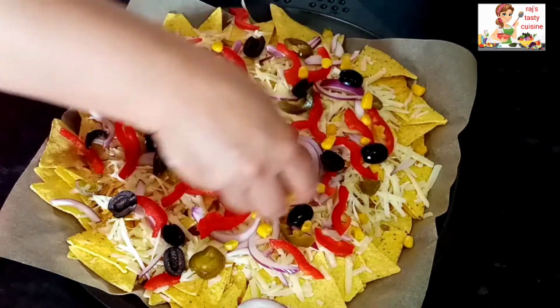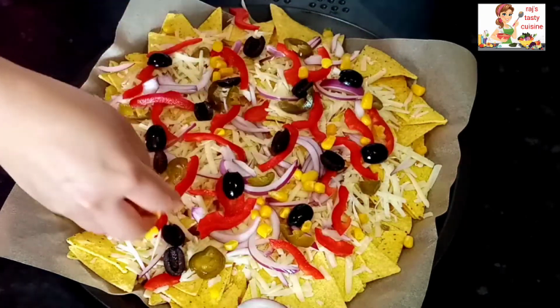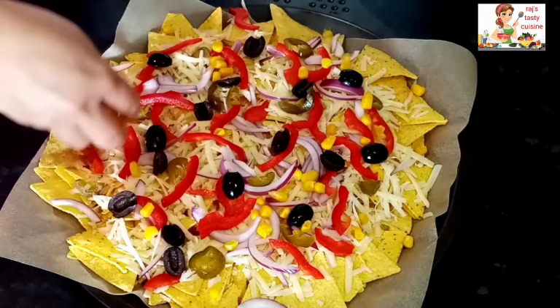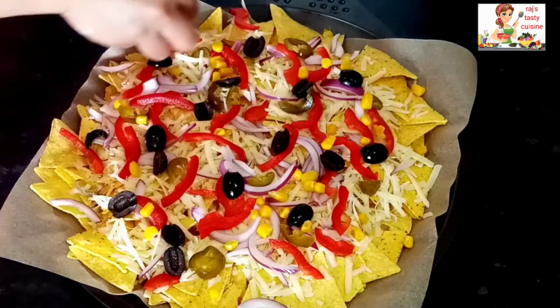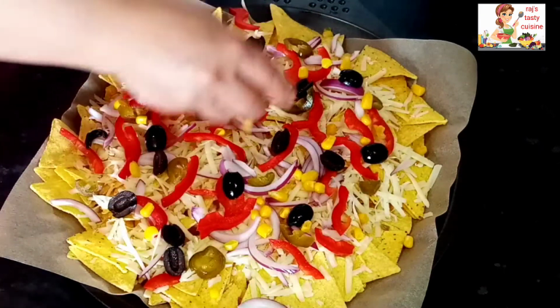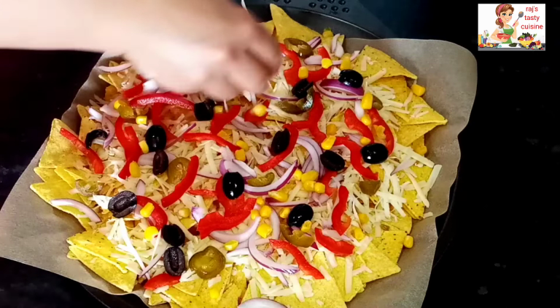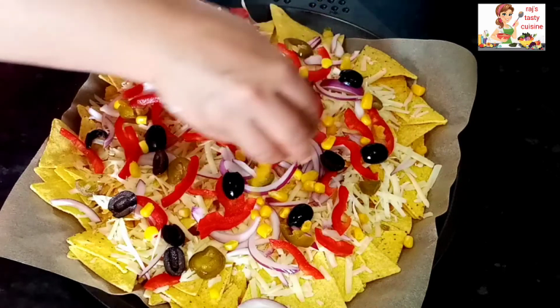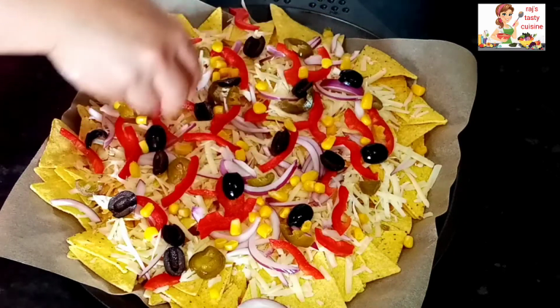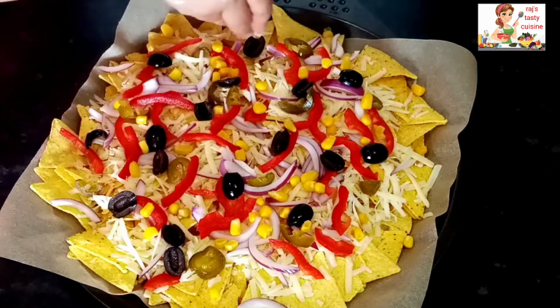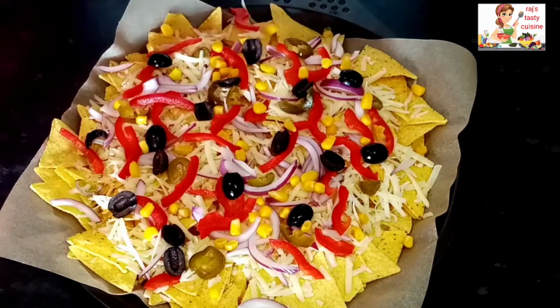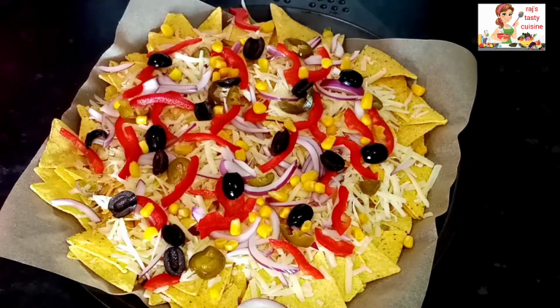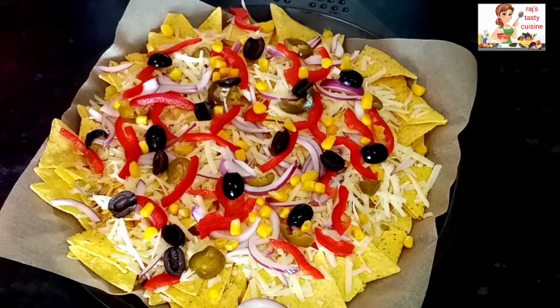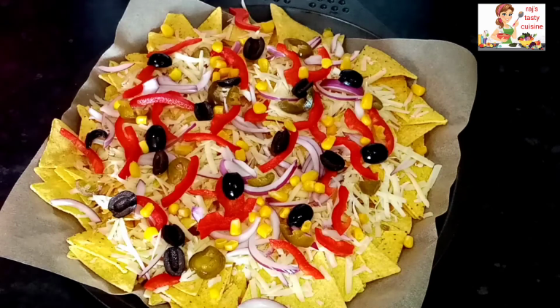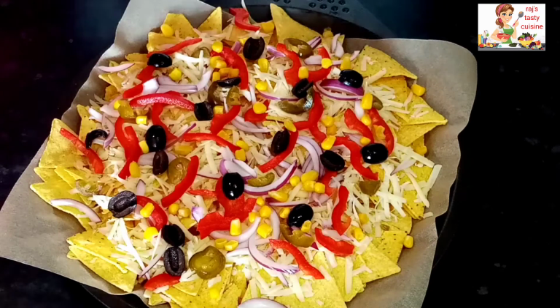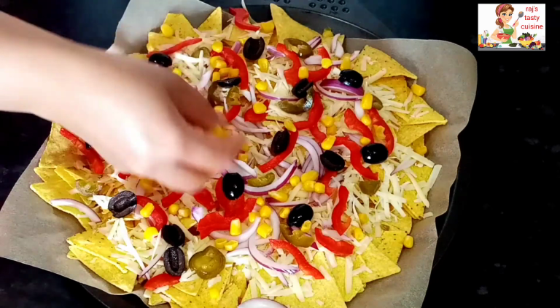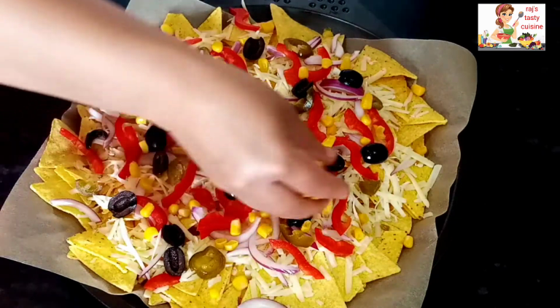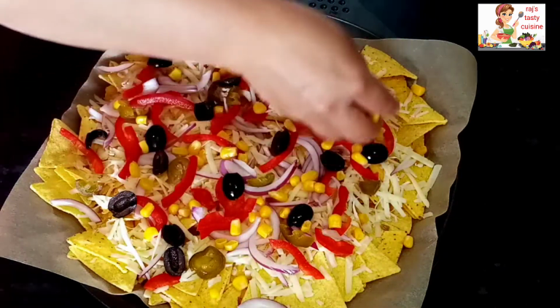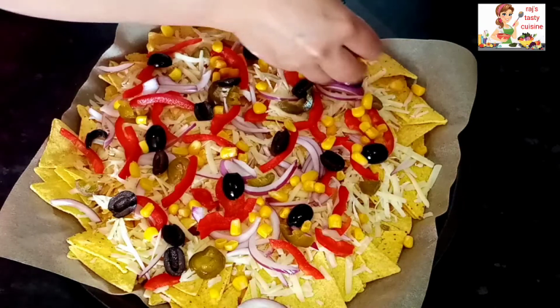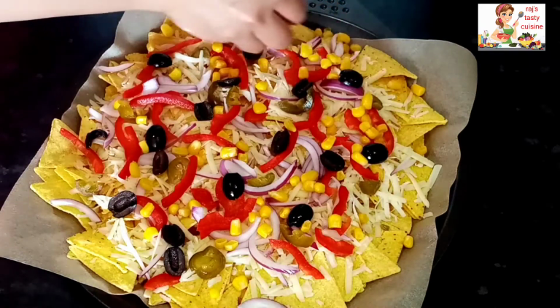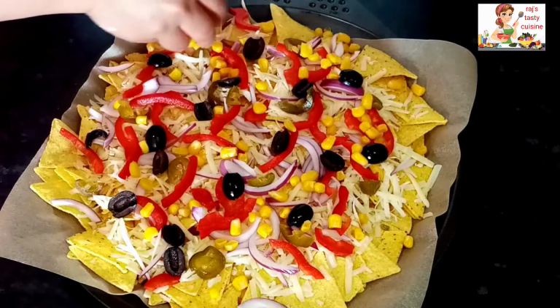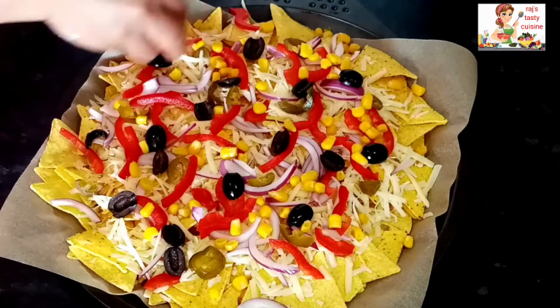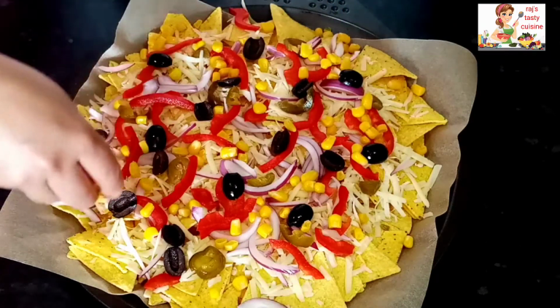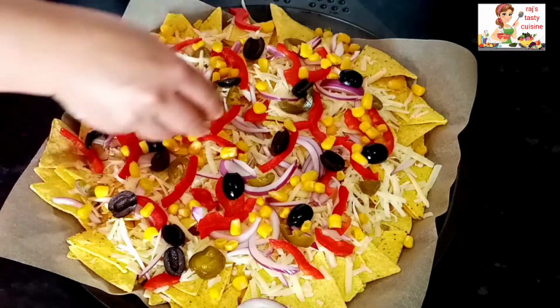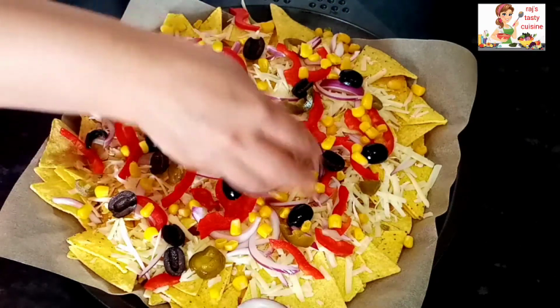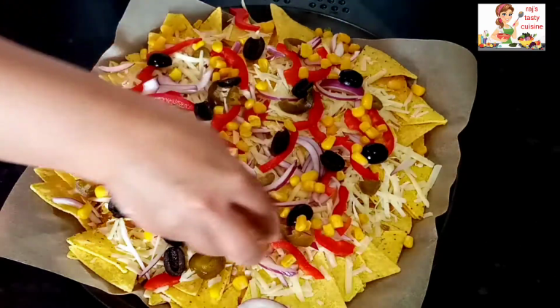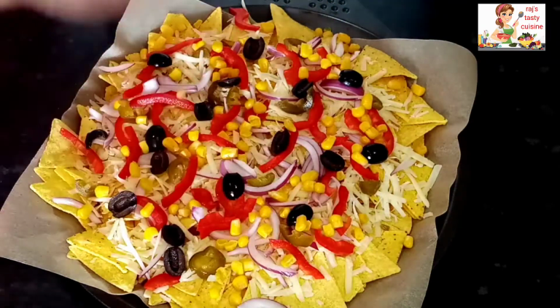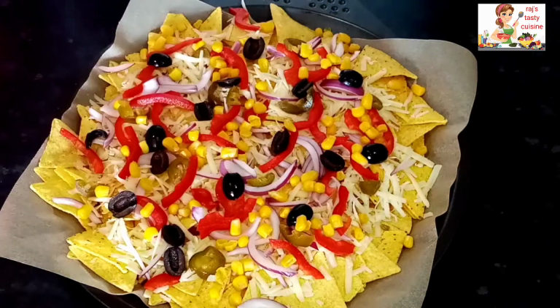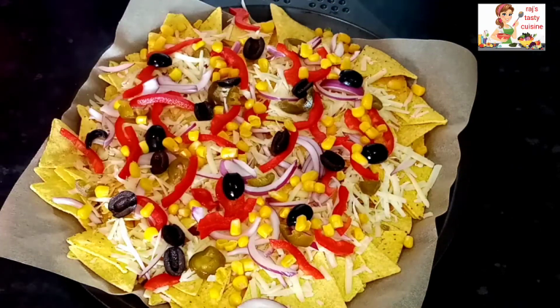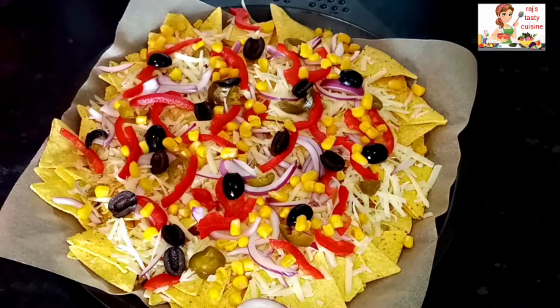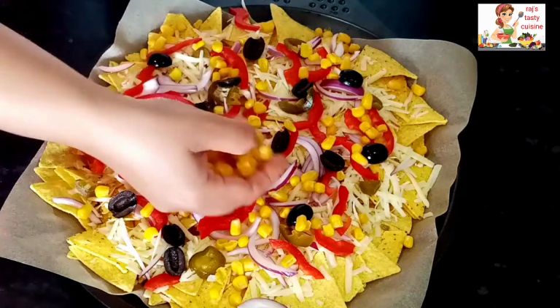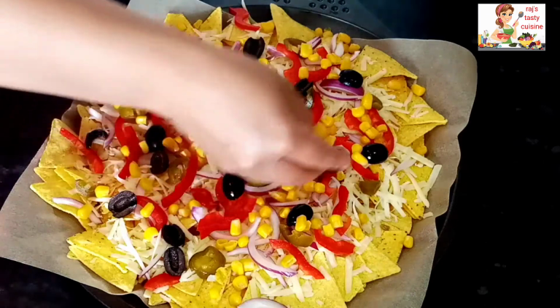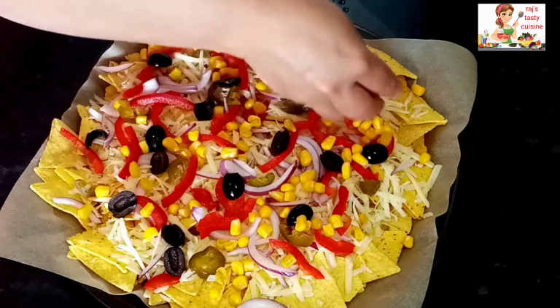The next topping is sweet corn. Adding sweet corn will give it more flavor and taste.